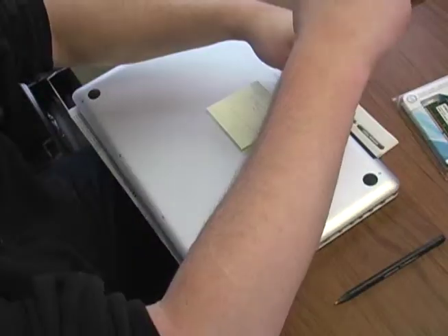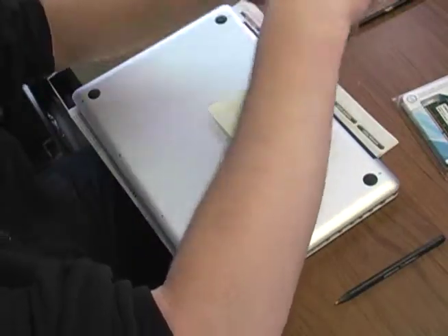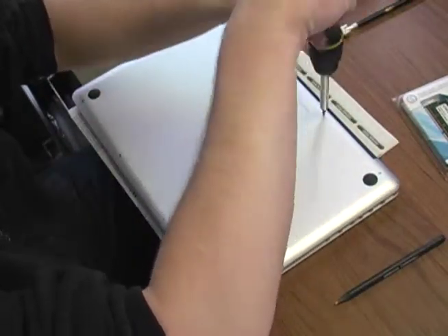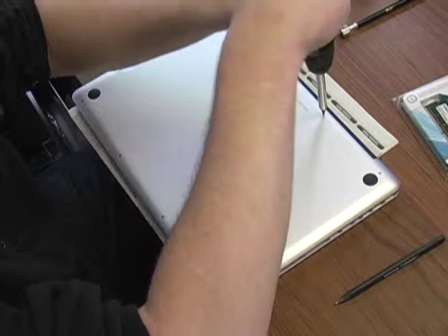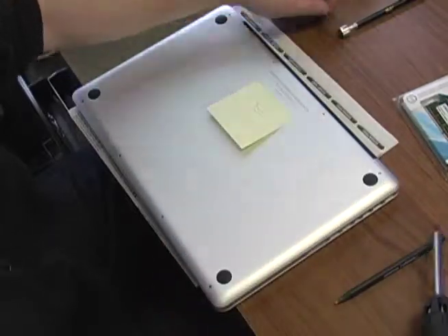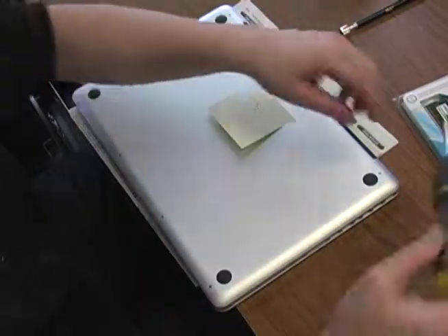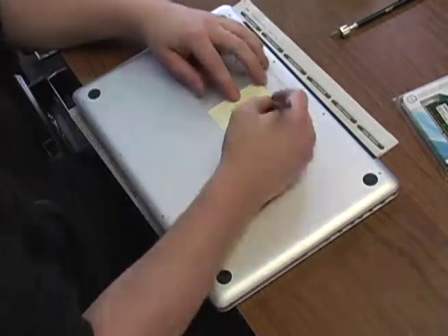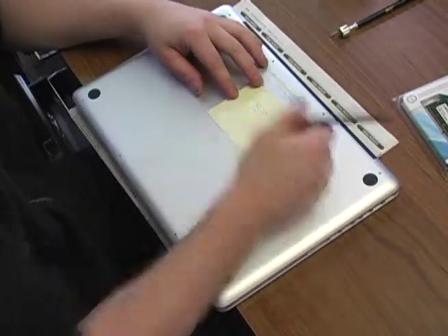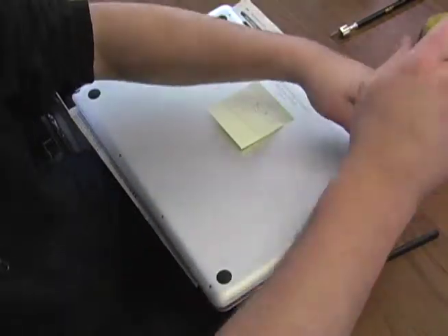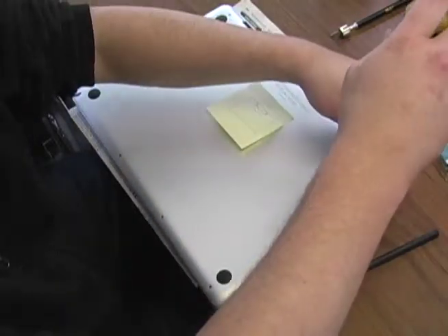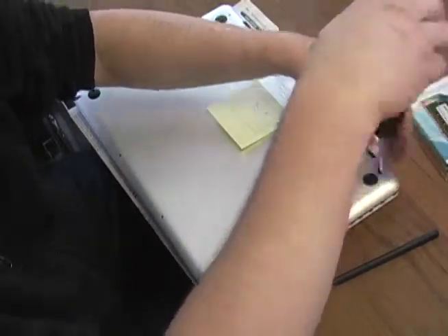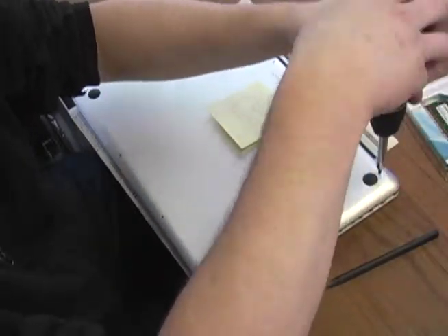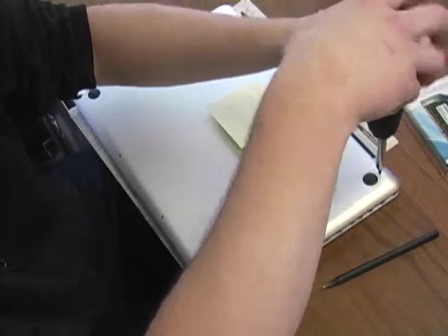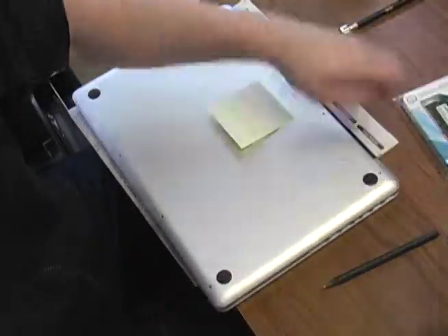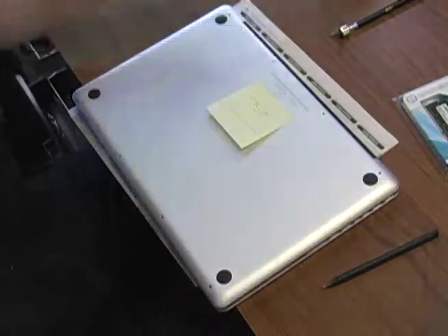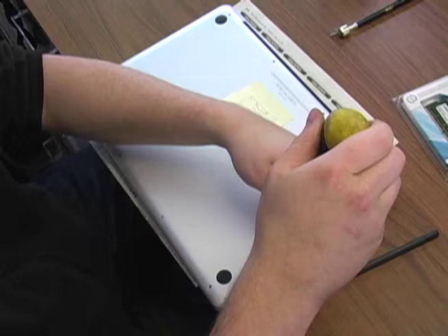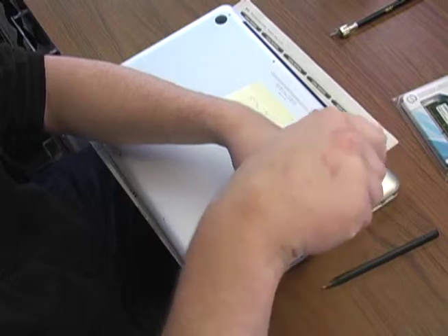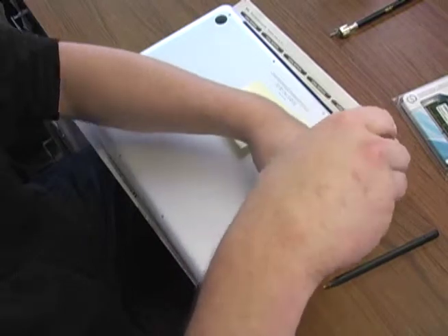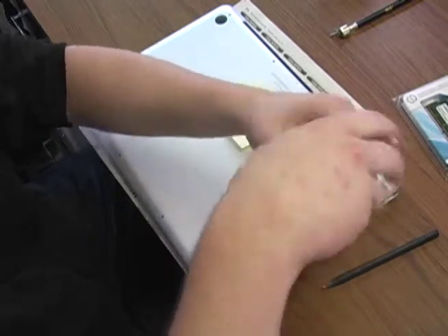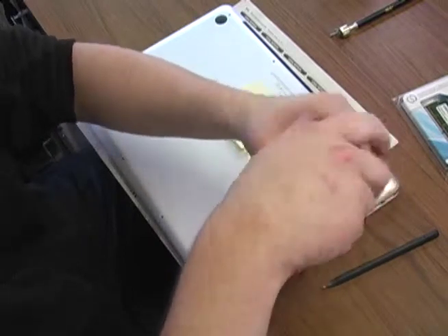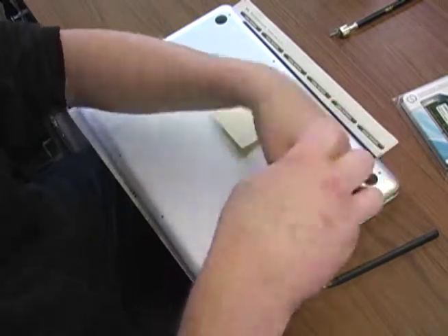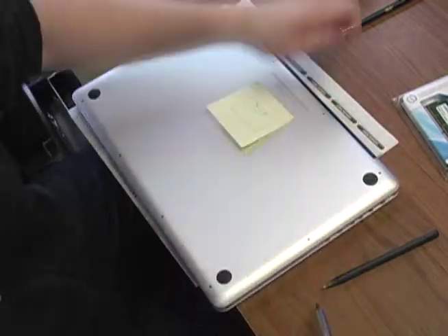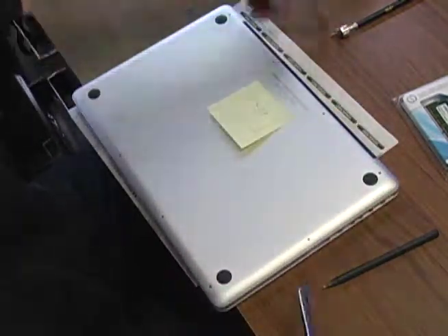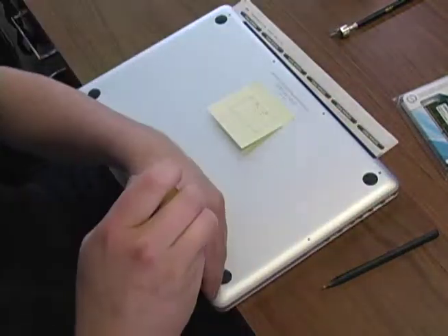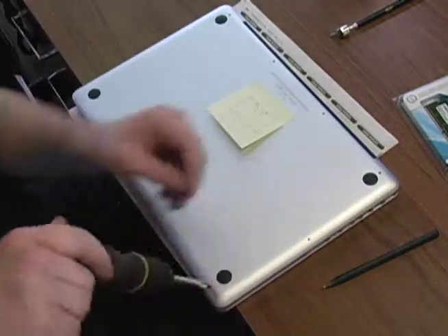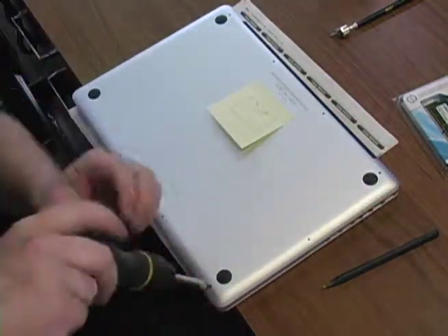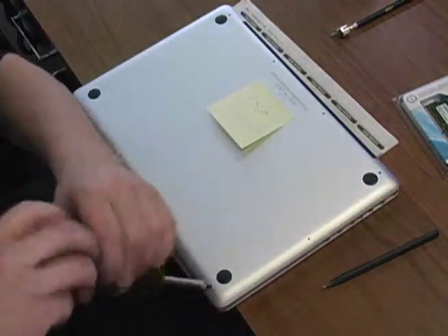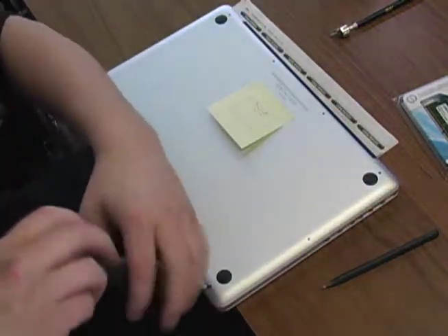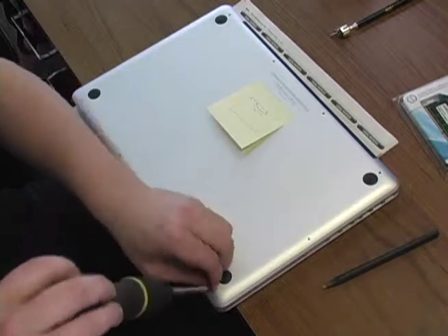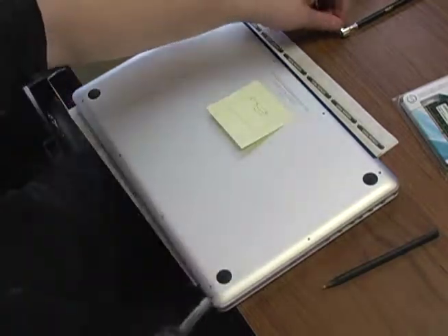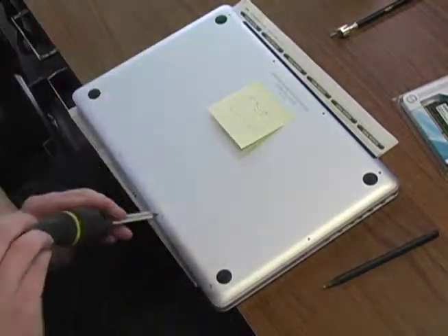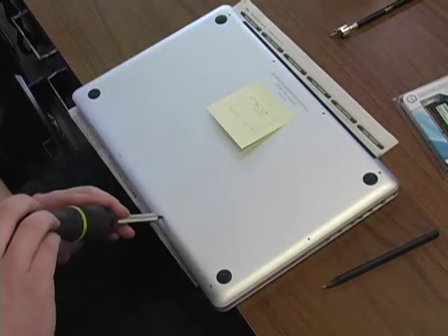Right here I'm just taking off the 10 screws on the back of the case. I have a little magnet that I'm putting them onto, and then I have a sticky note on top just showing where the two different types of screws went.